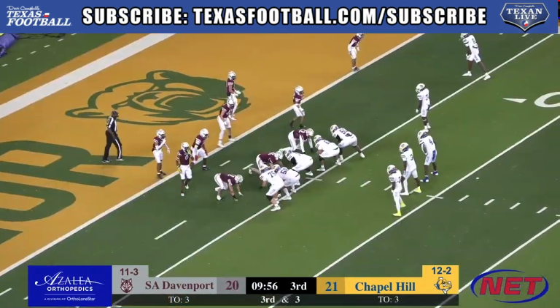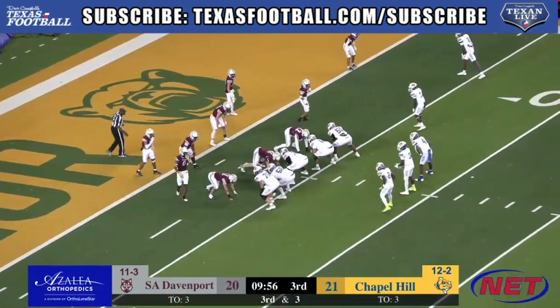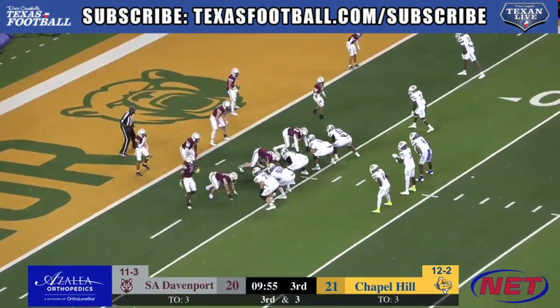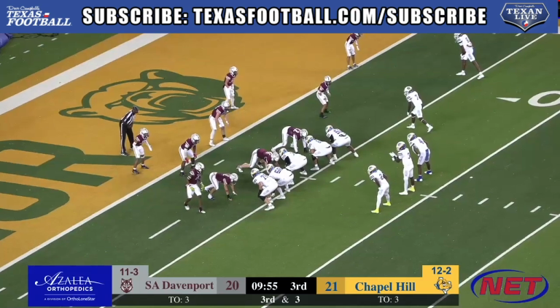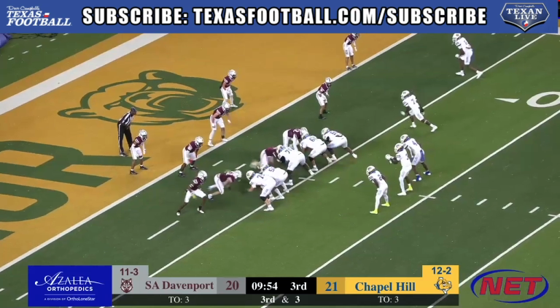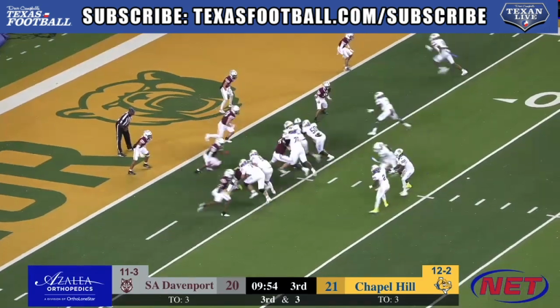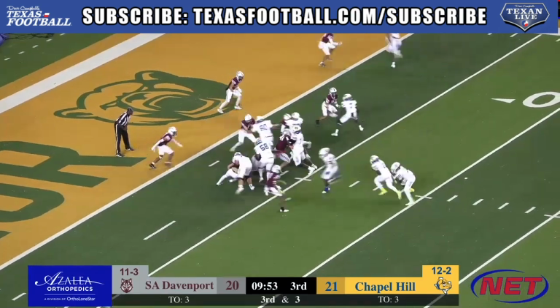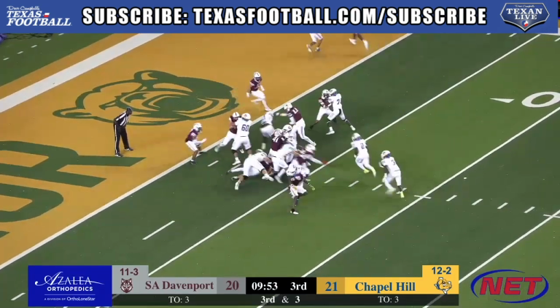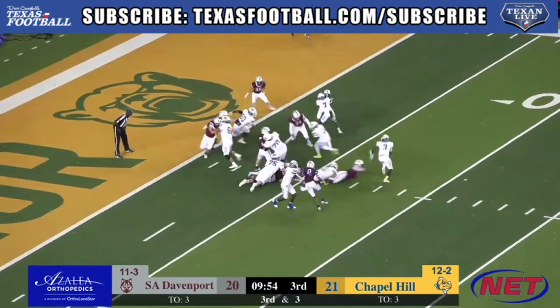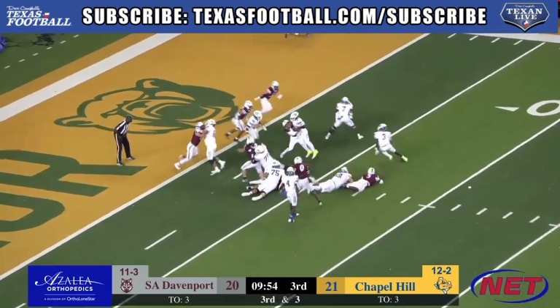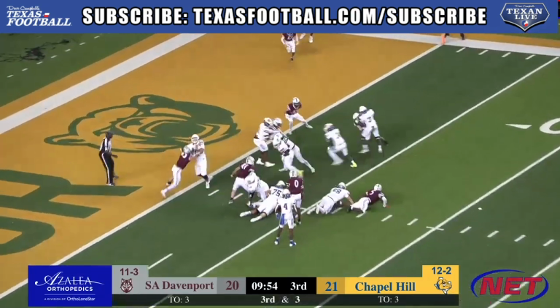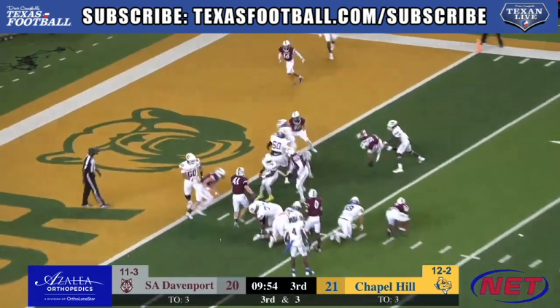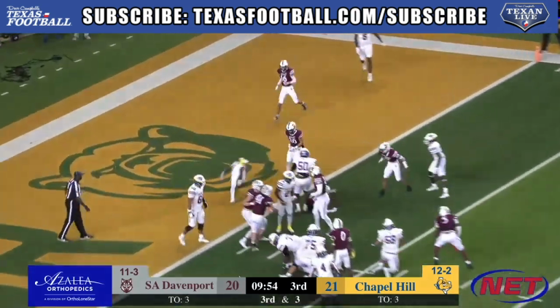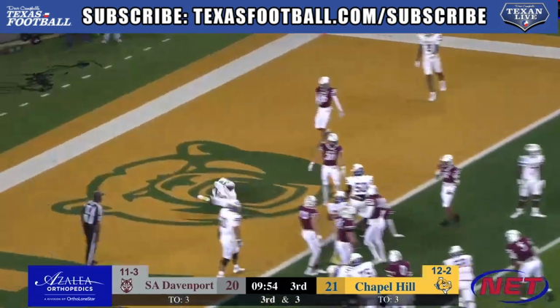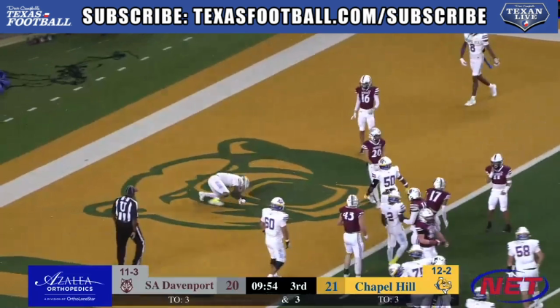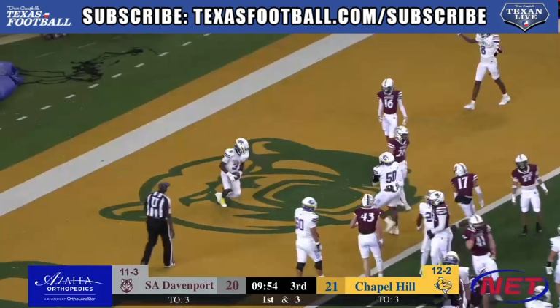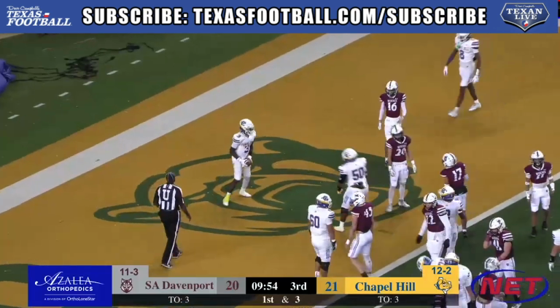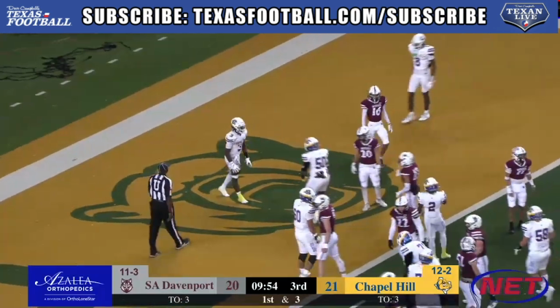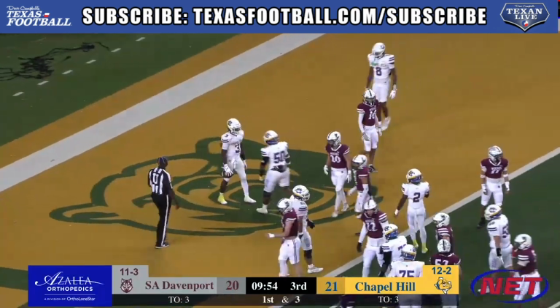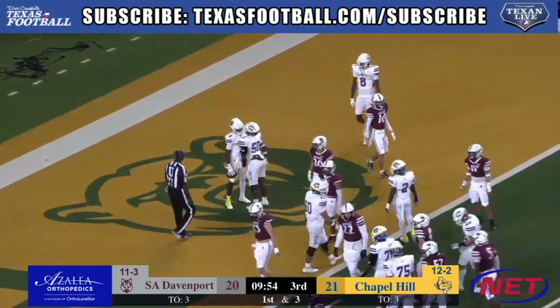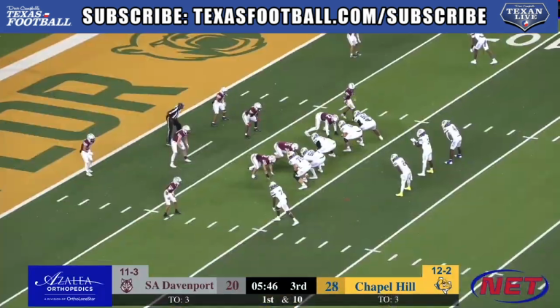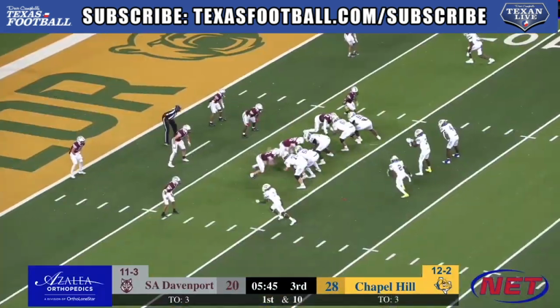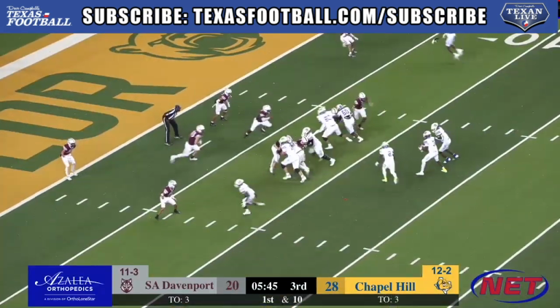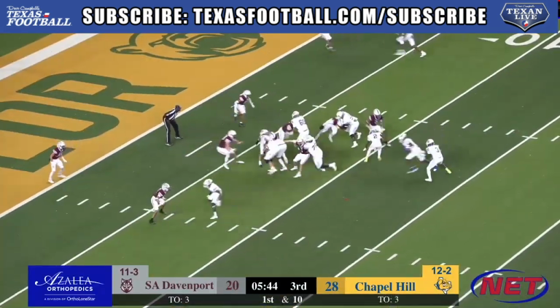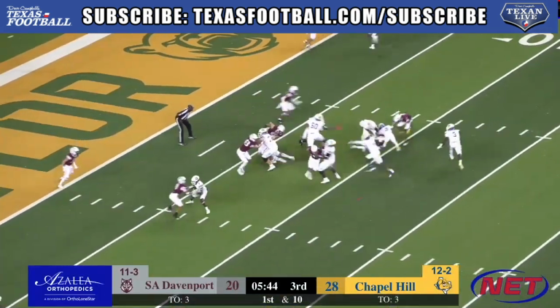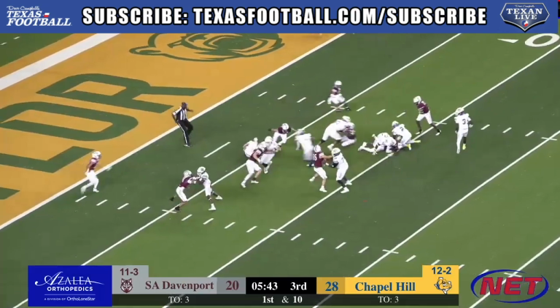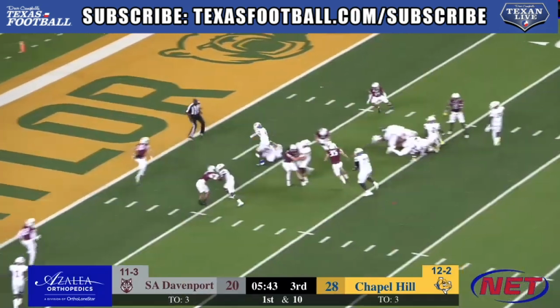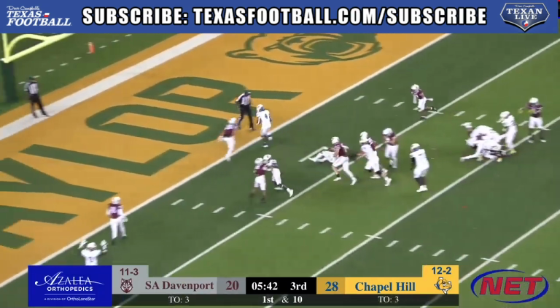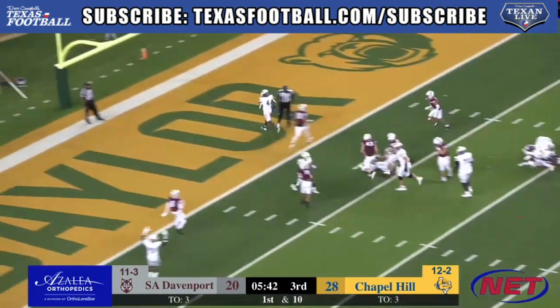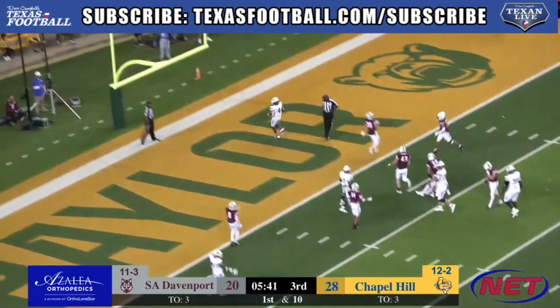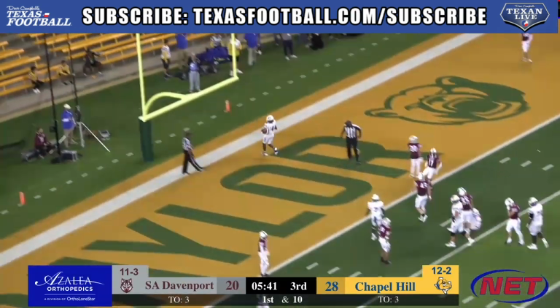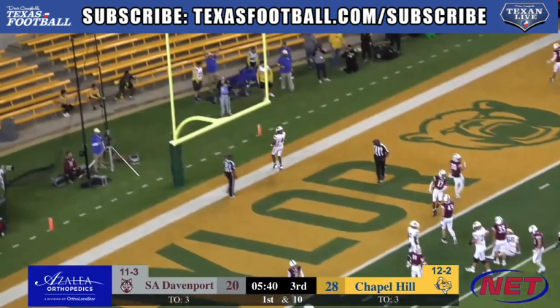Jerseys up underneath their shoulder pads — it's kind of hard to see the numbers. Cook up the middle — no, keeper by Brisbane! He faked me out. Faked out Cook. On a big second down and eight, keep an eye on Darius Stewart up the middle — touchdown! Almost untouched.